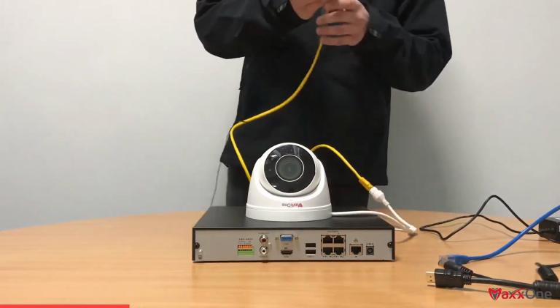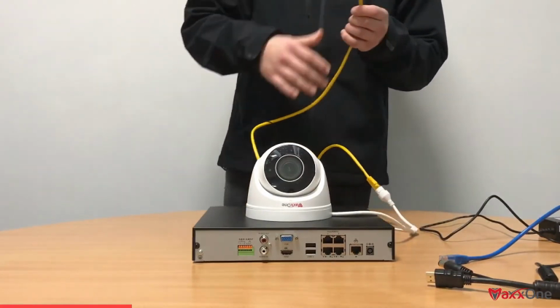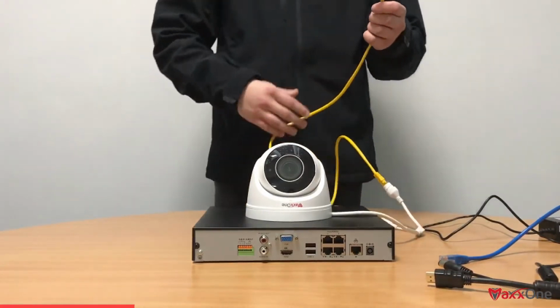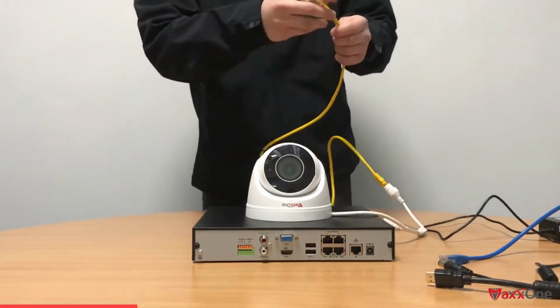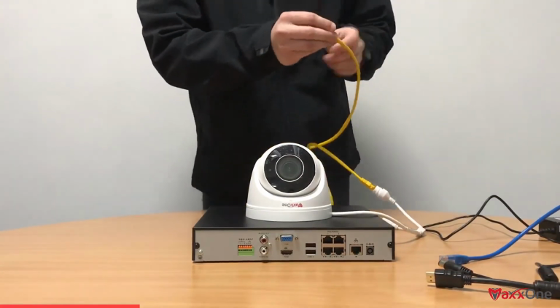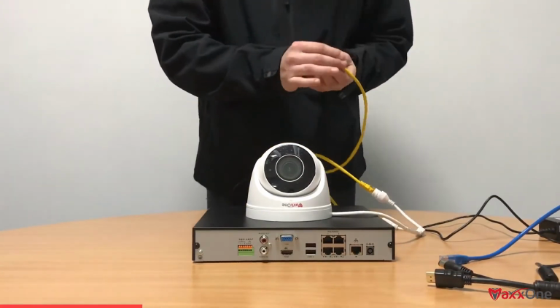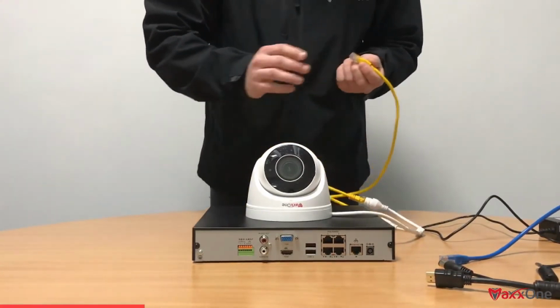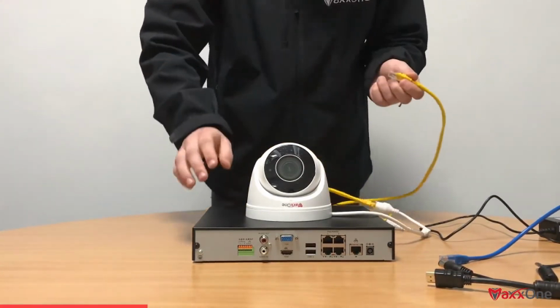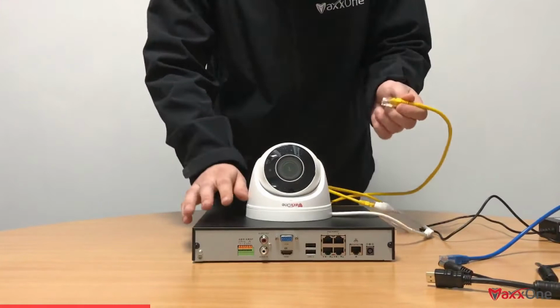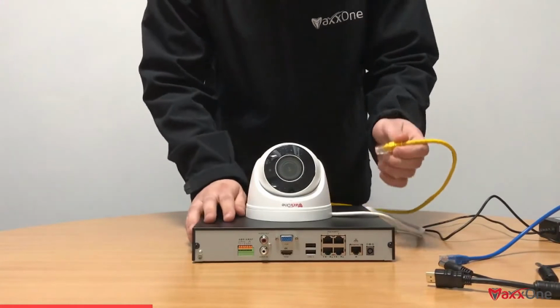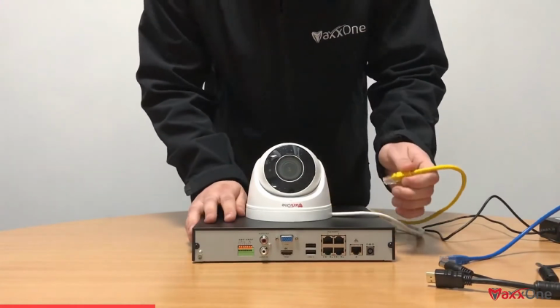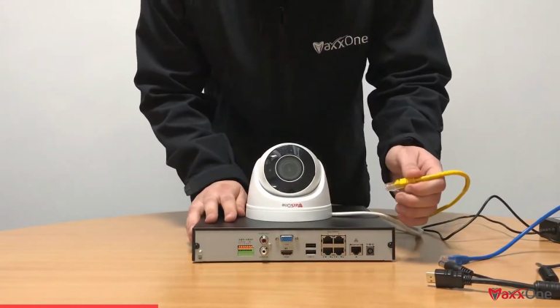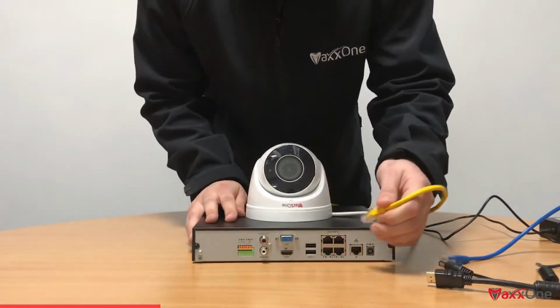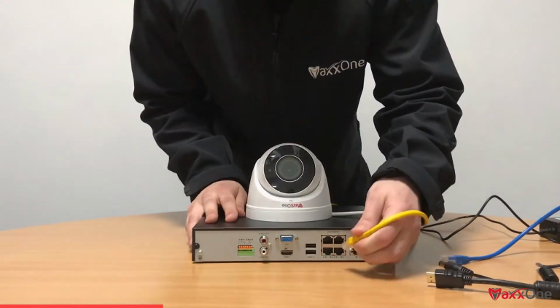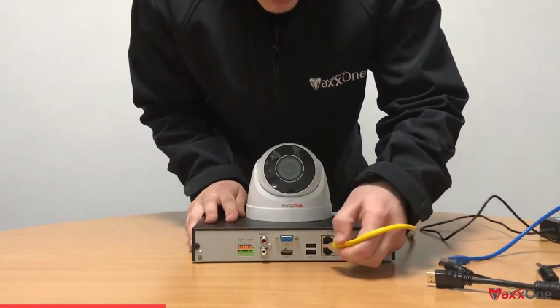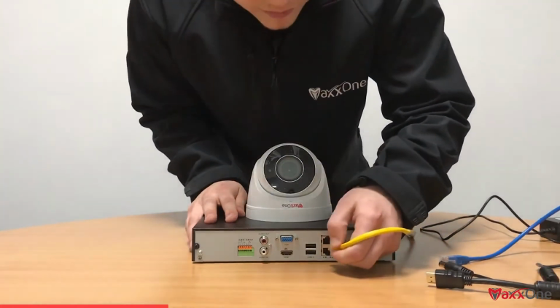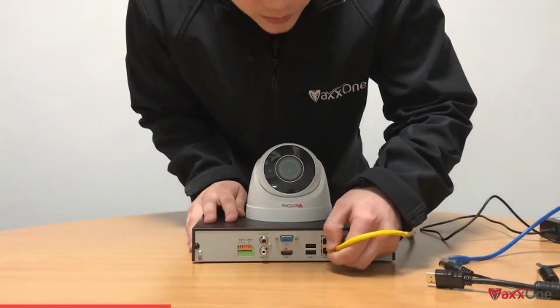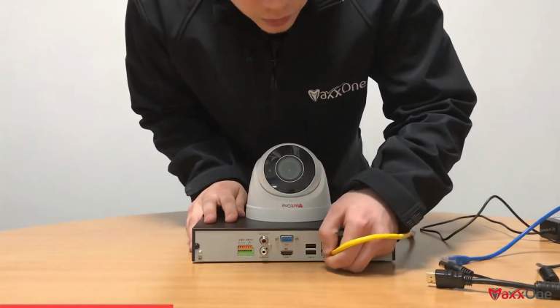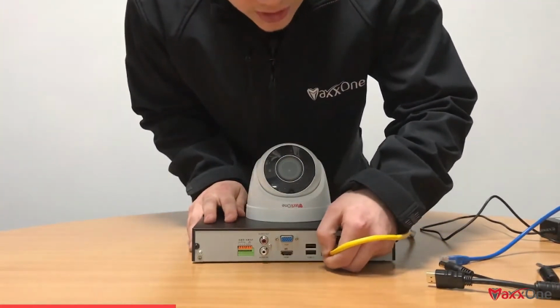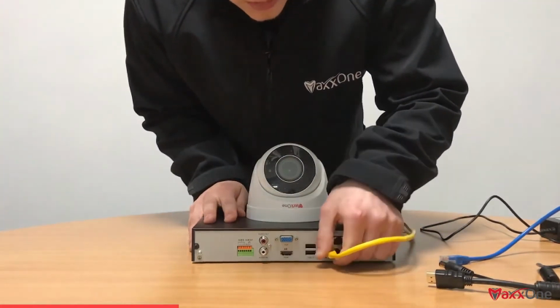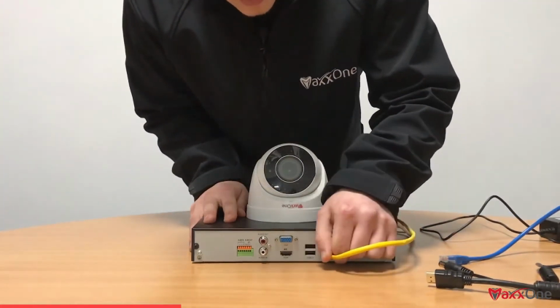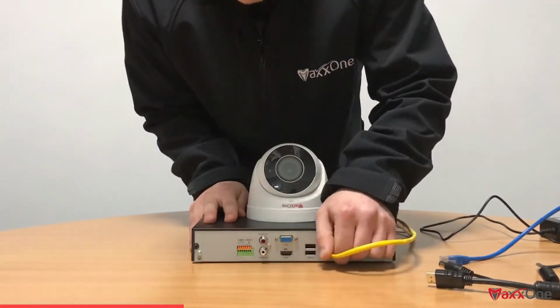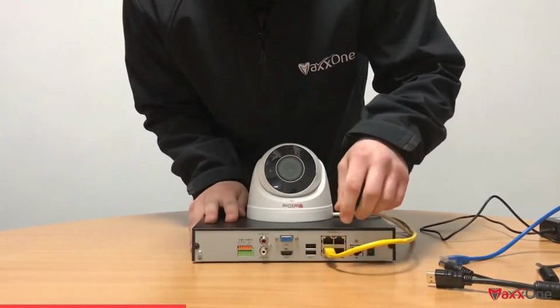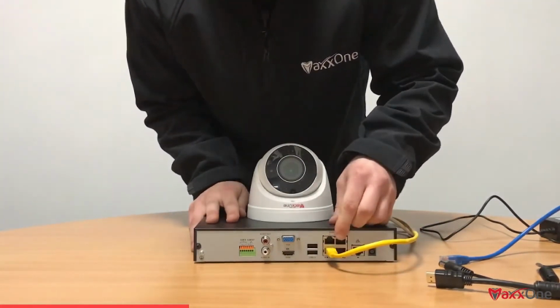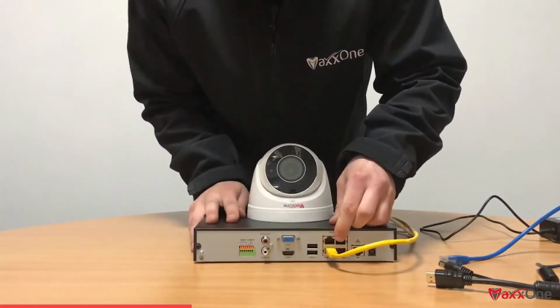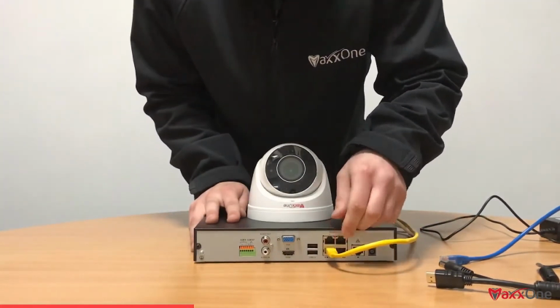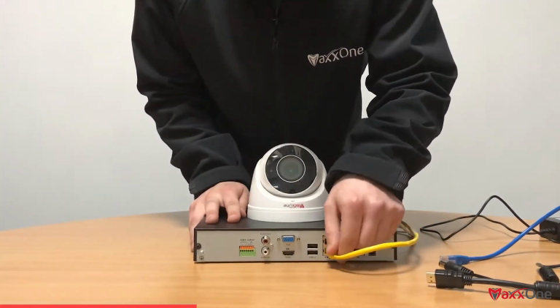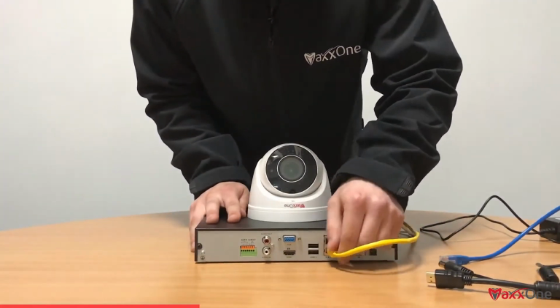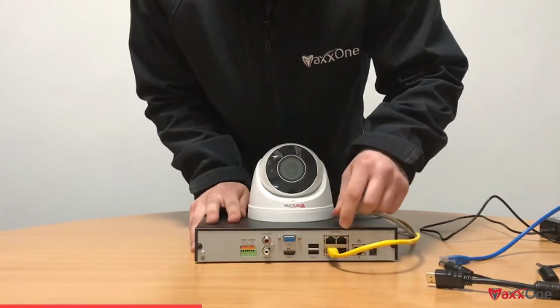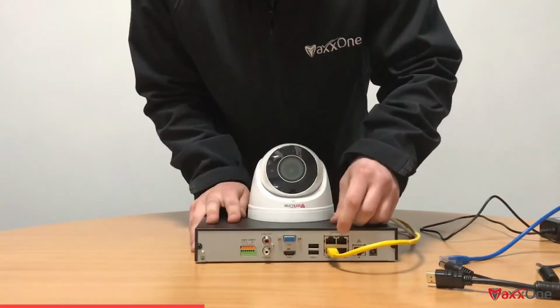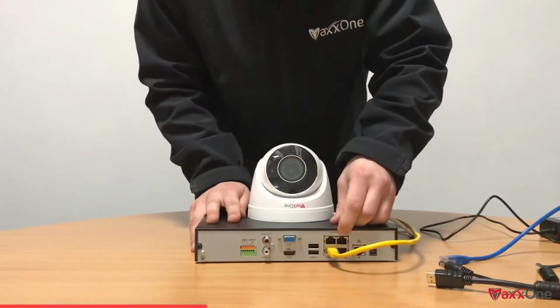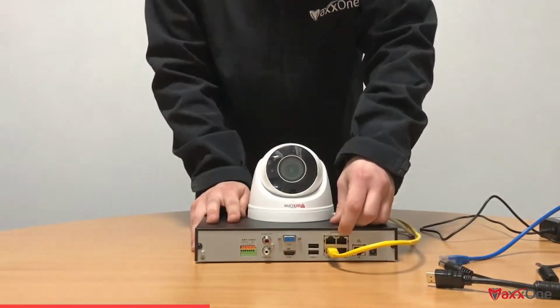From there, we're going to get the opposite end of the ethernet cable and plug that into the back of the NVR in one of the available 4 channels. These do come in 8 and 16 channel versions, but for the purpose of this tutorial we're using a 4 channel.